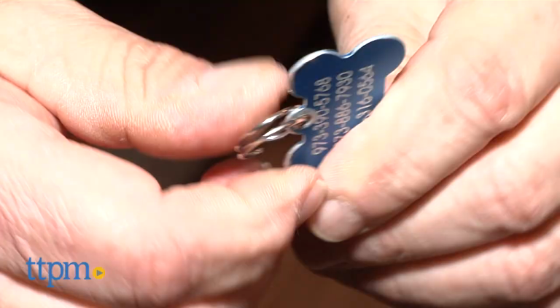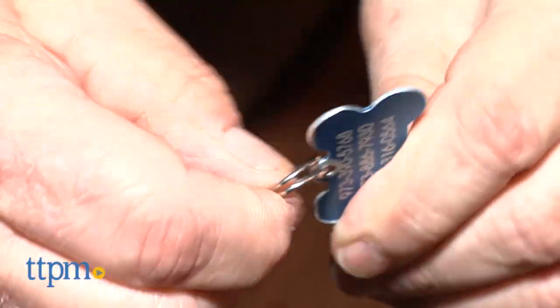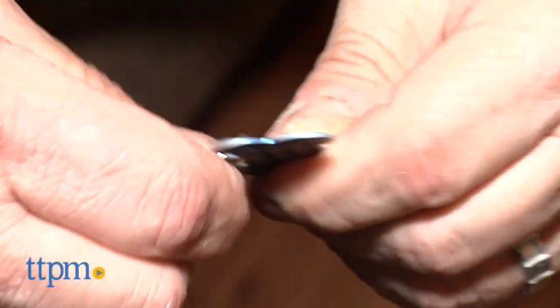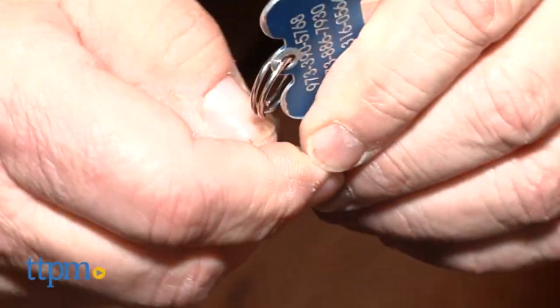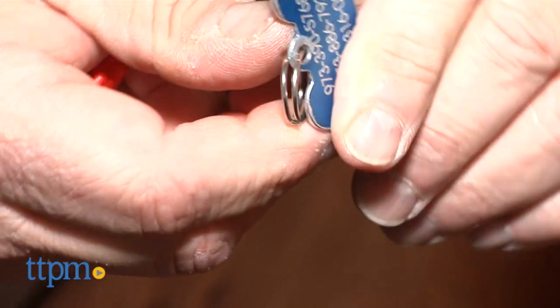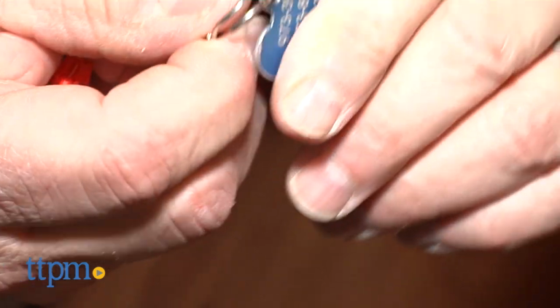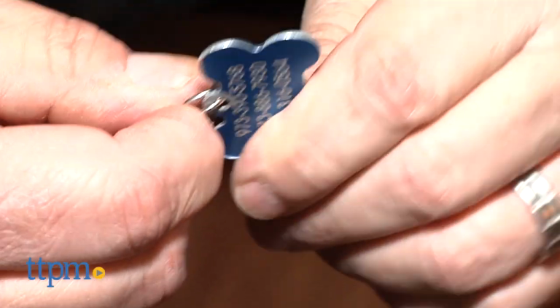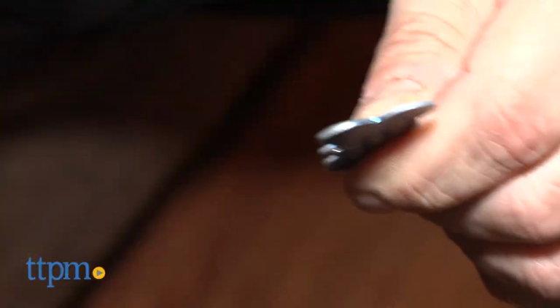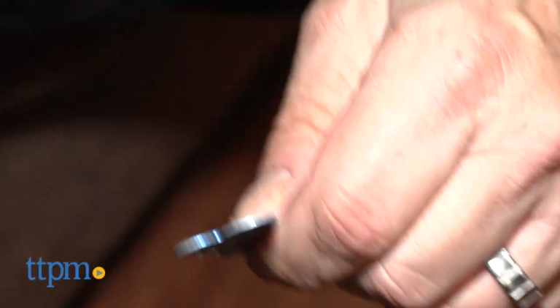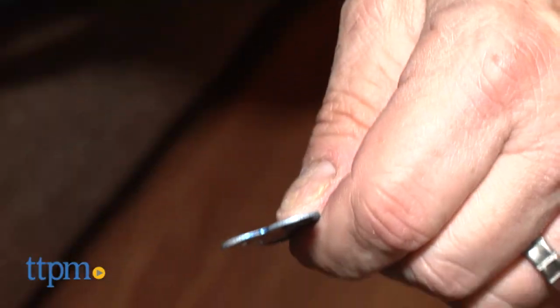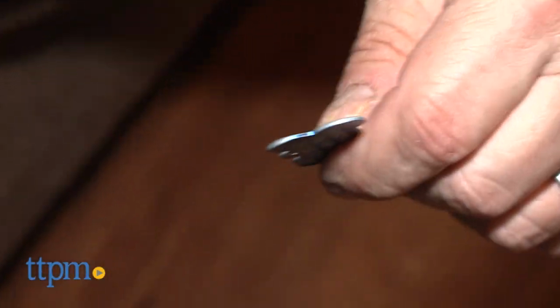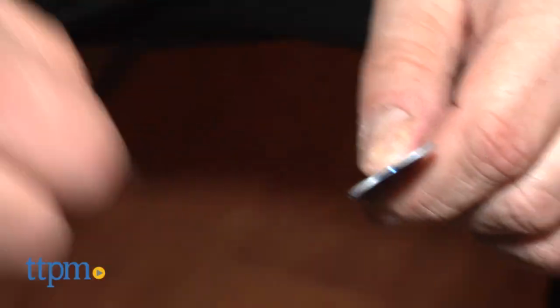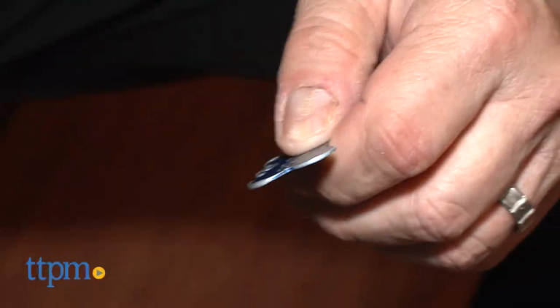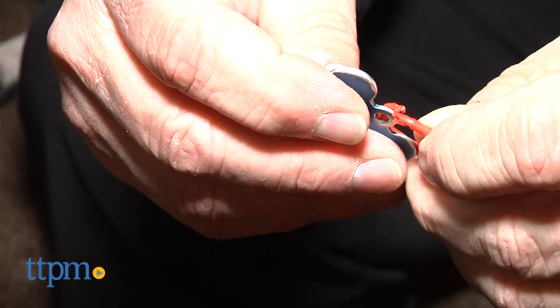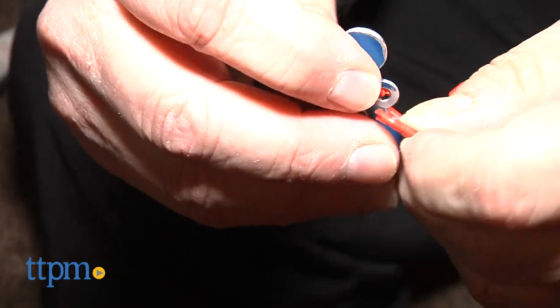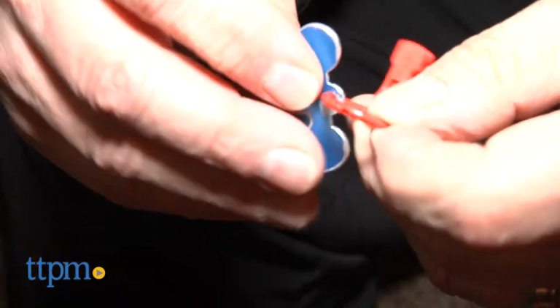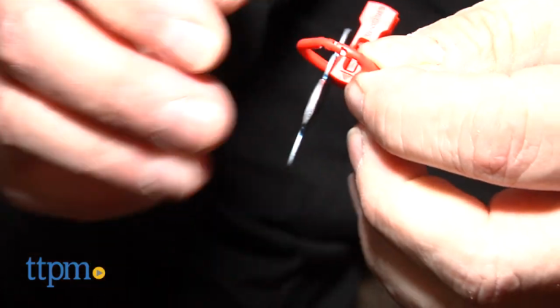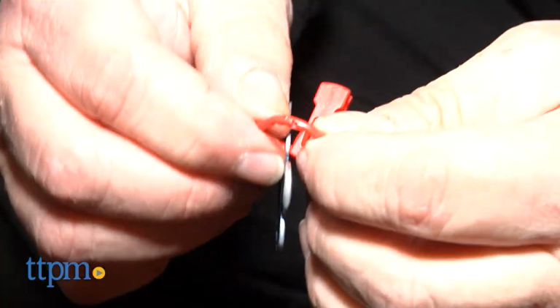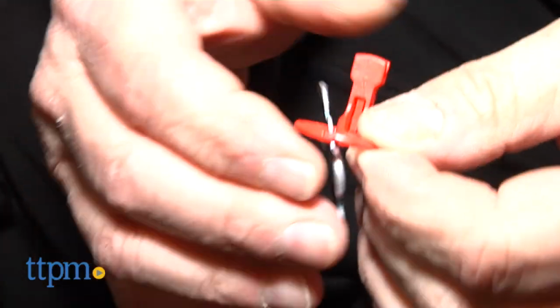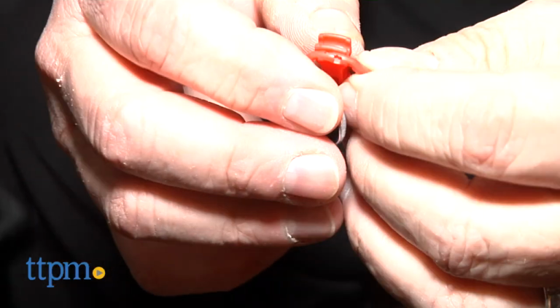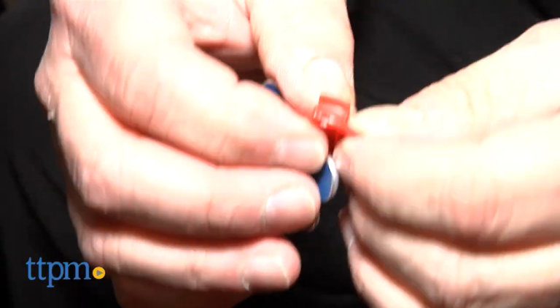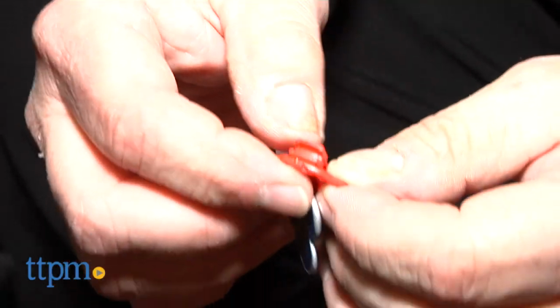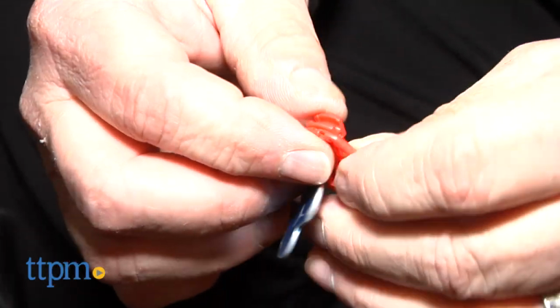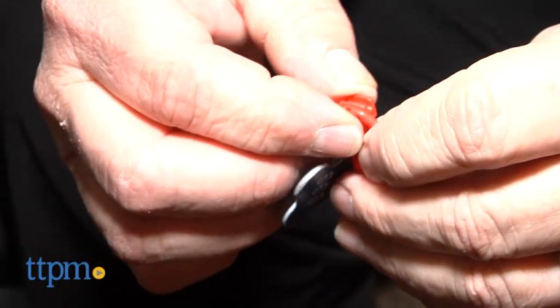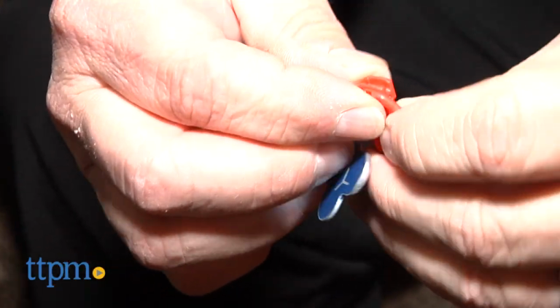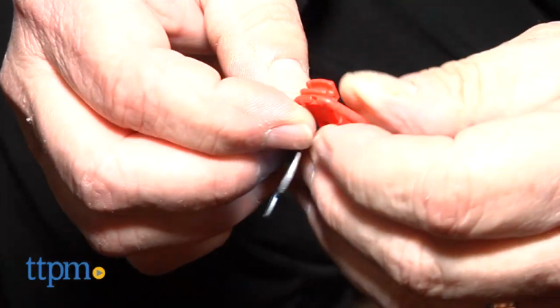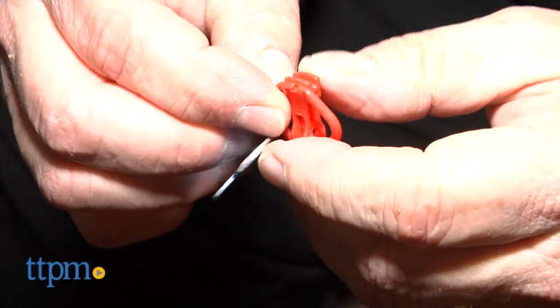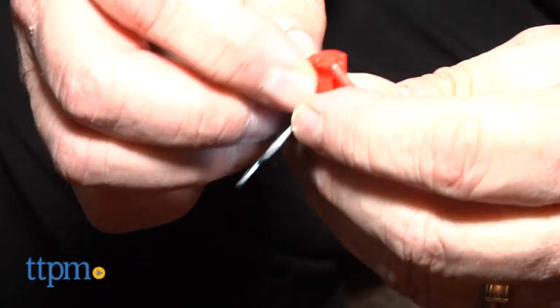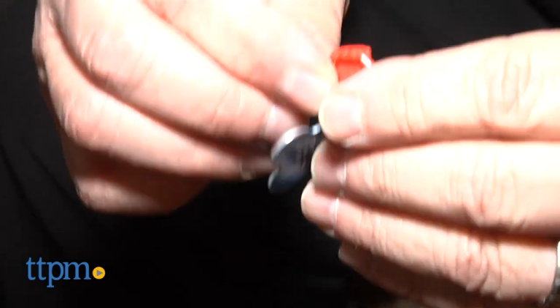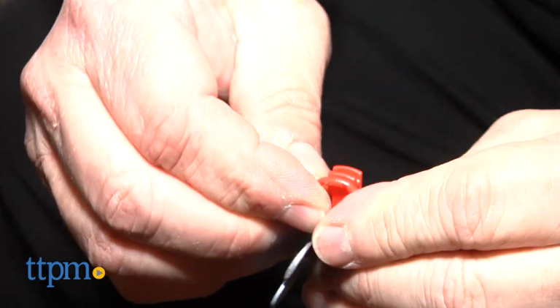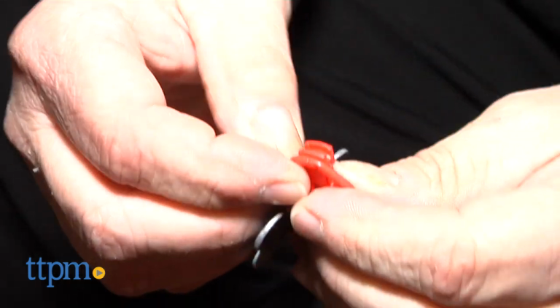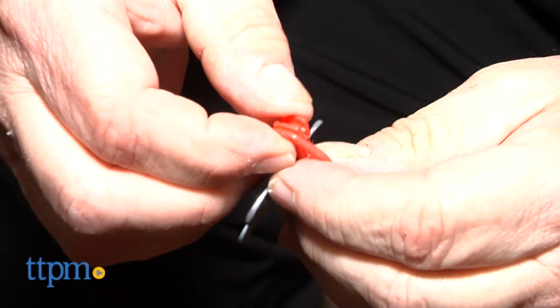Here's the catch though. You have to remove the connector on the tag first in order for this to work. So essentially, you're doing the same clumsy process in order to attach the LynxIt, which begs the question: why not just put the tag on the traditional way?